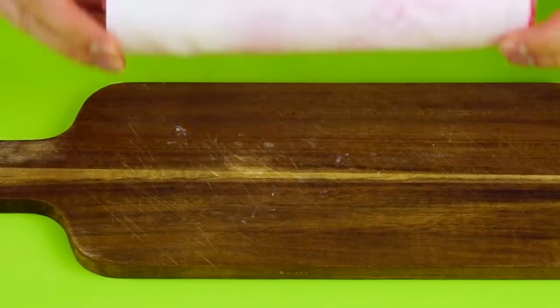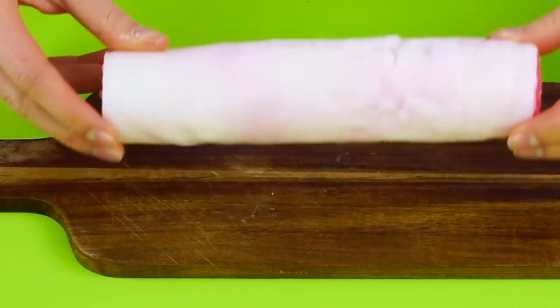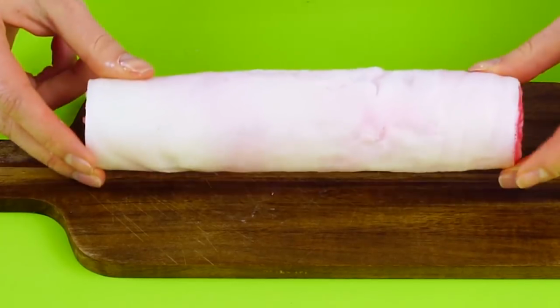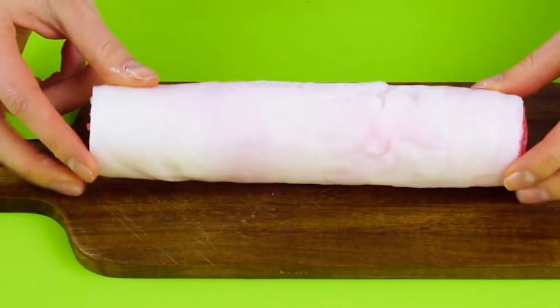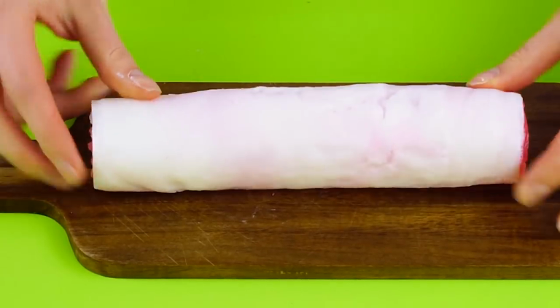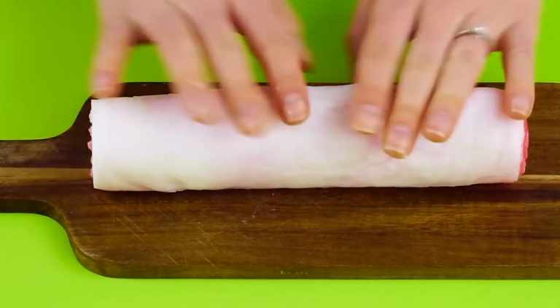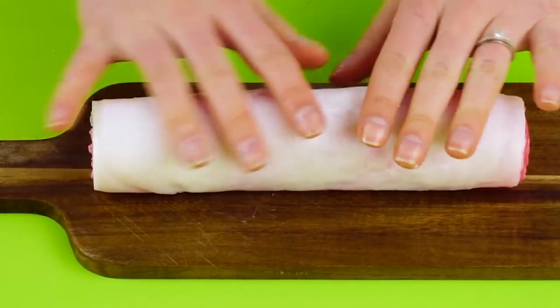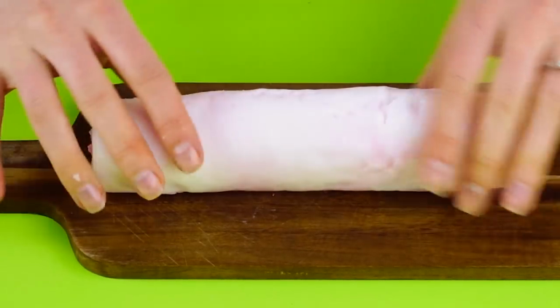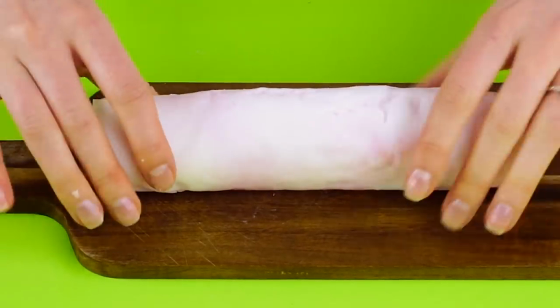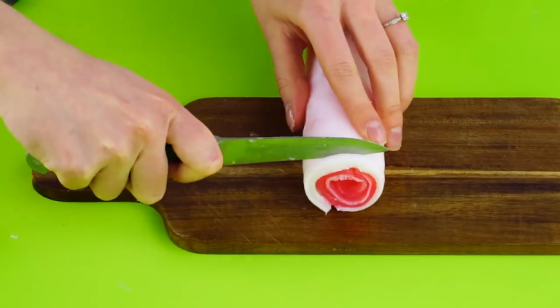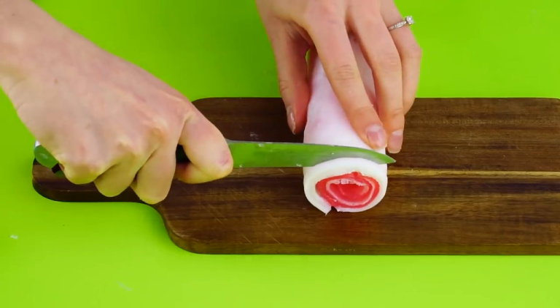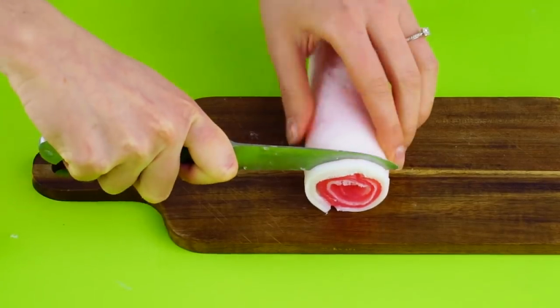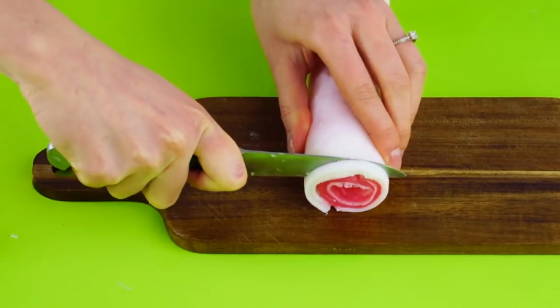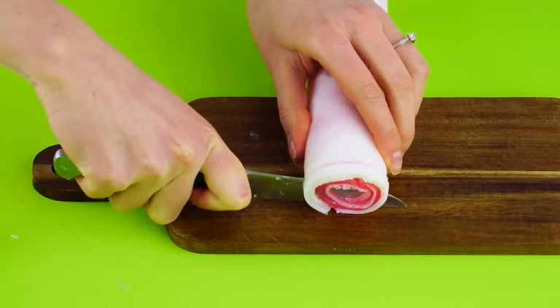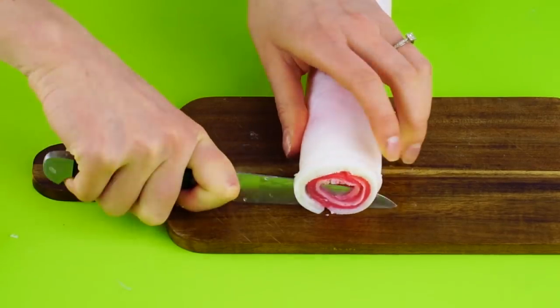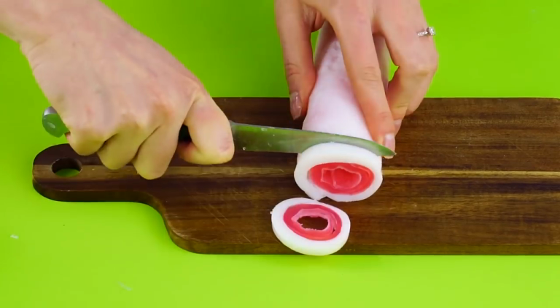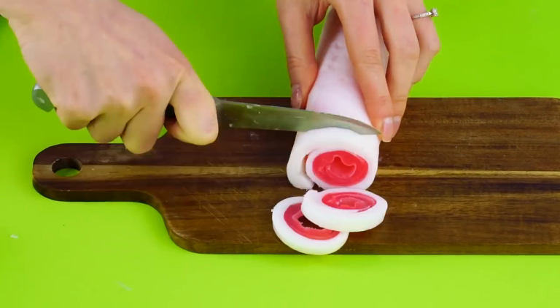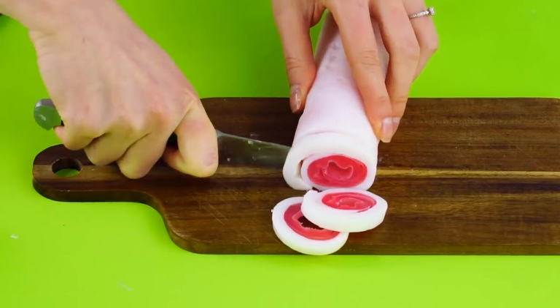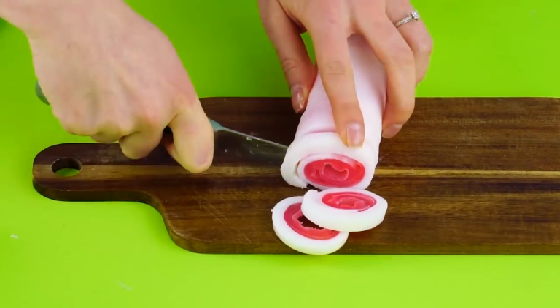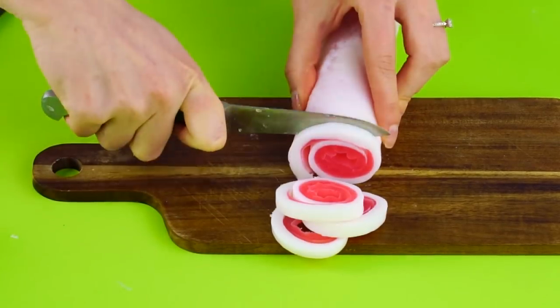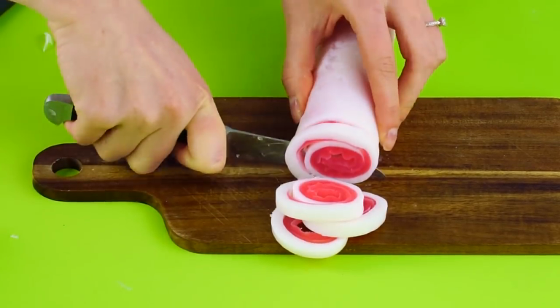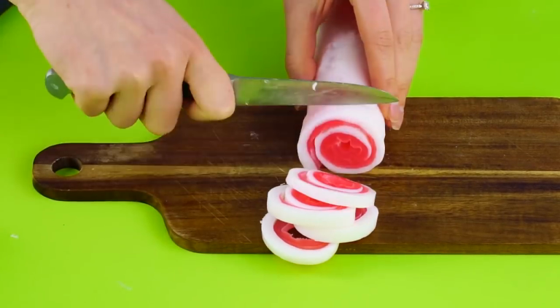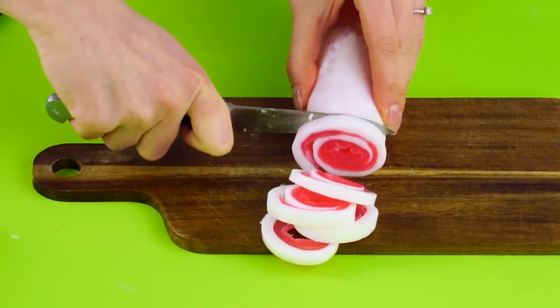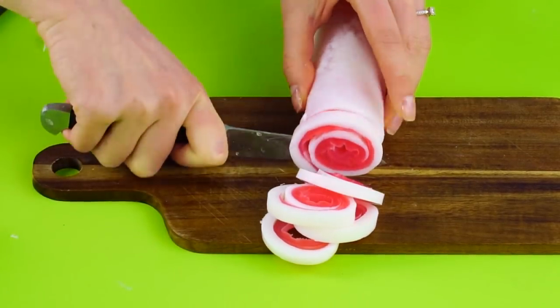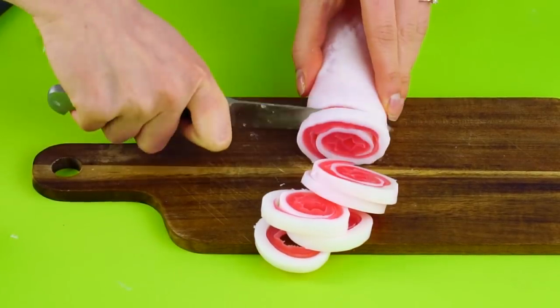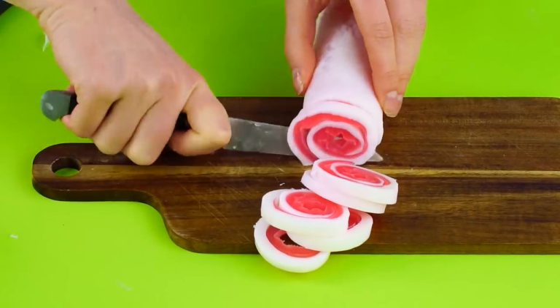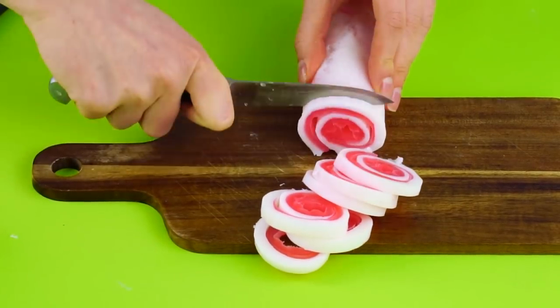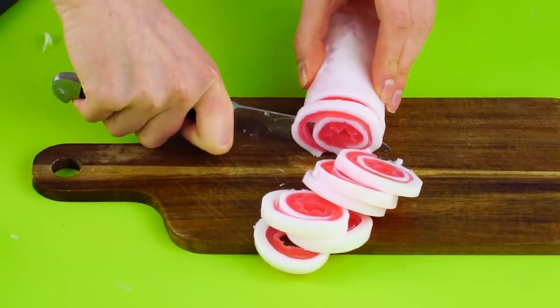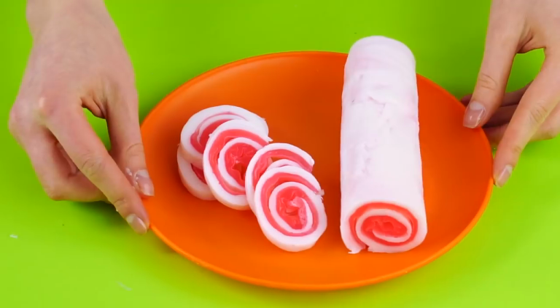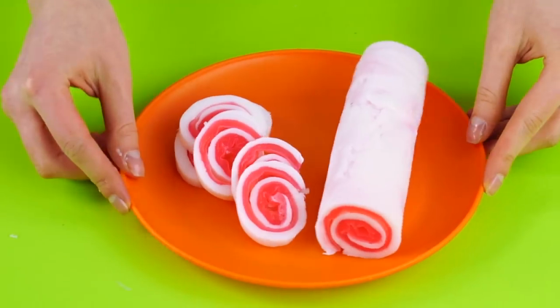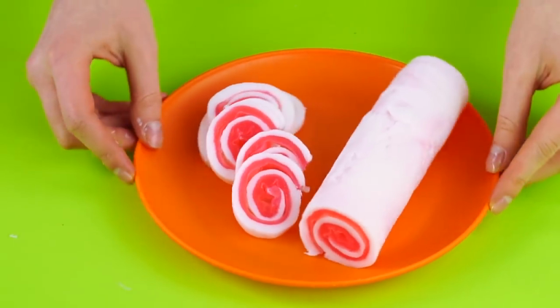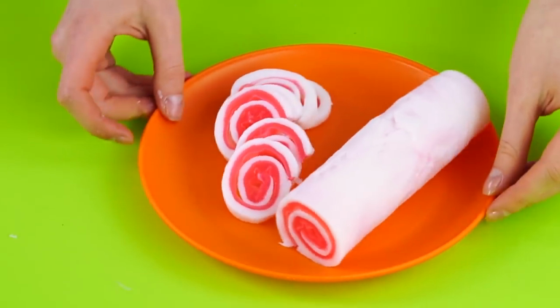Now cut it into slices, sushi roll style. Isn't that pretty?